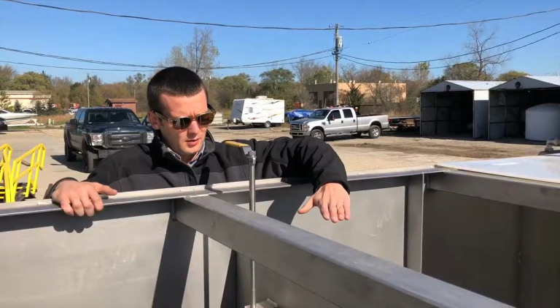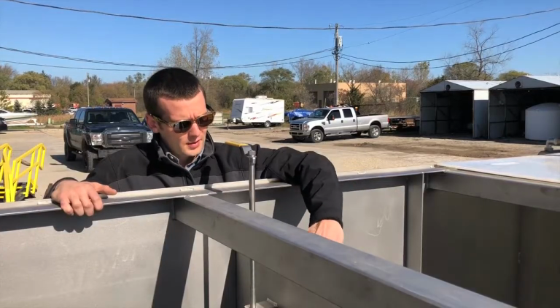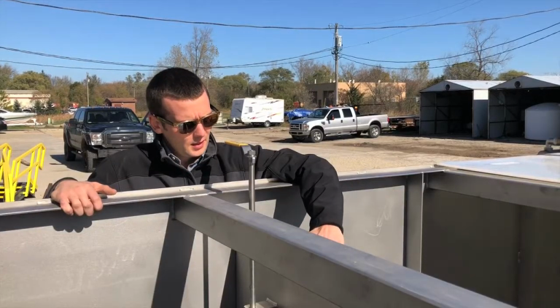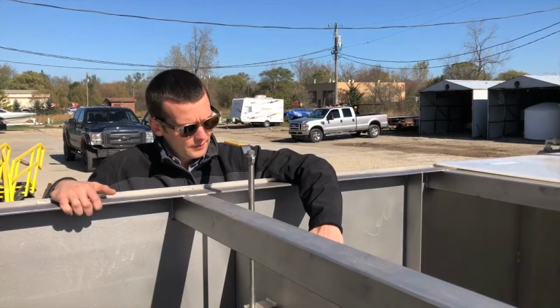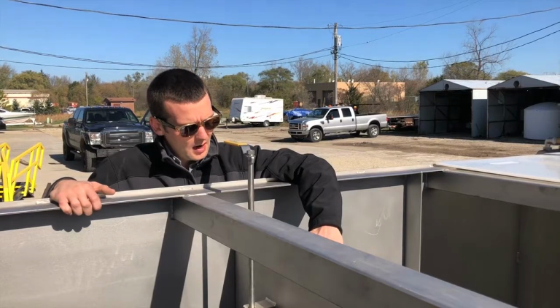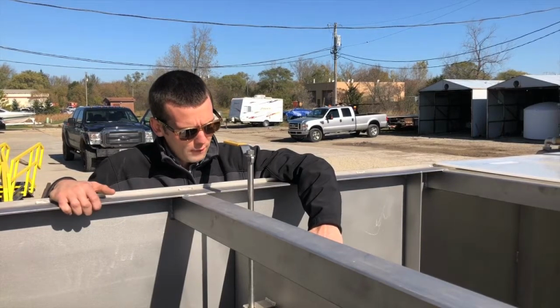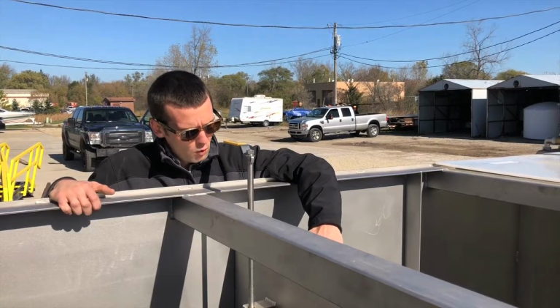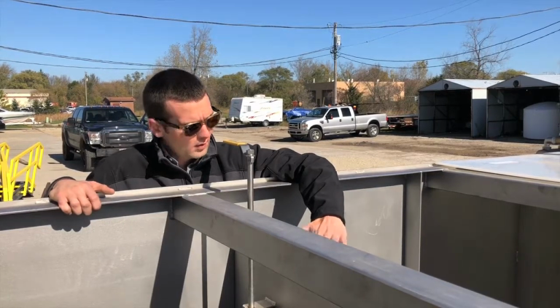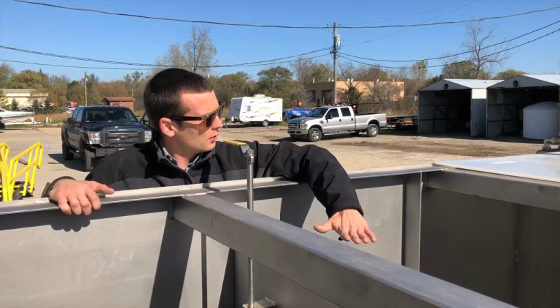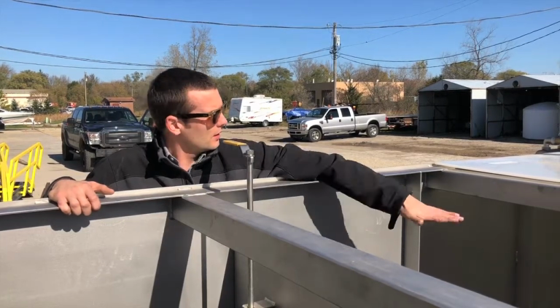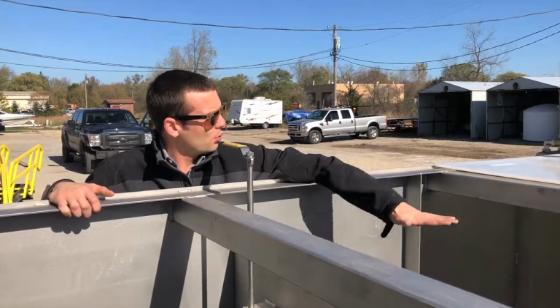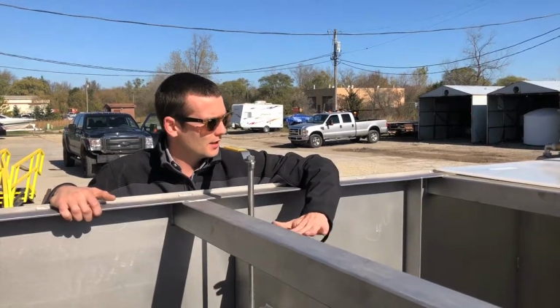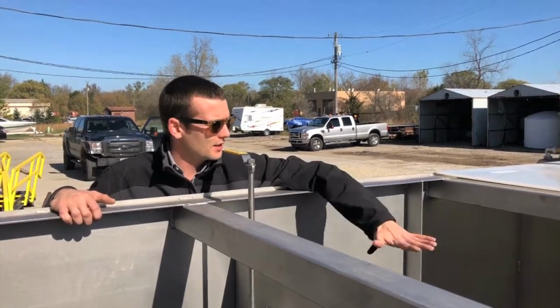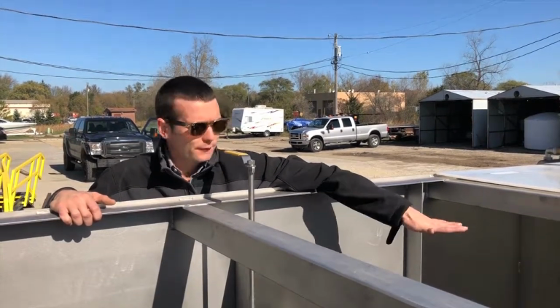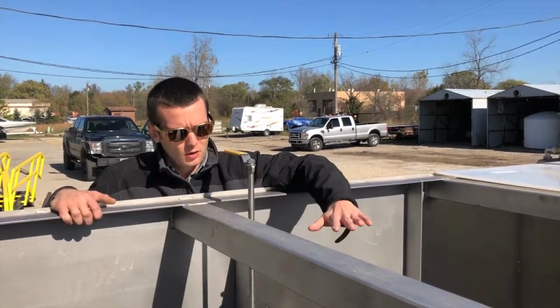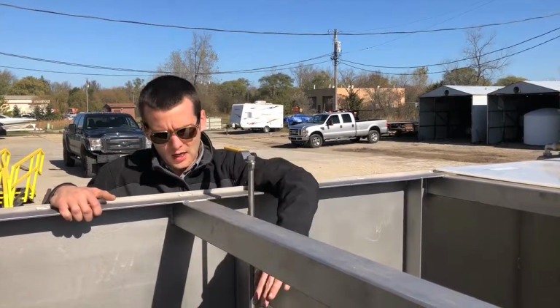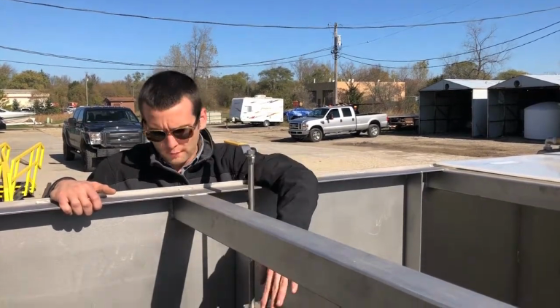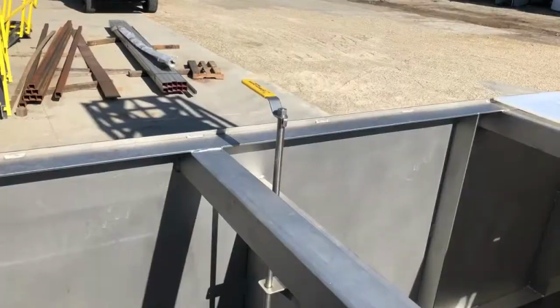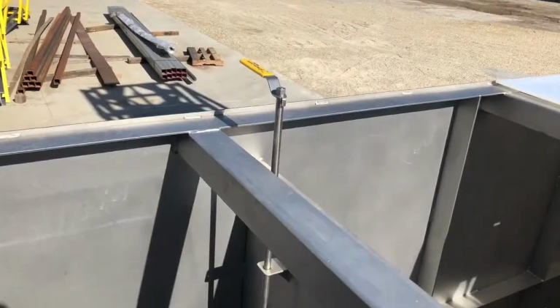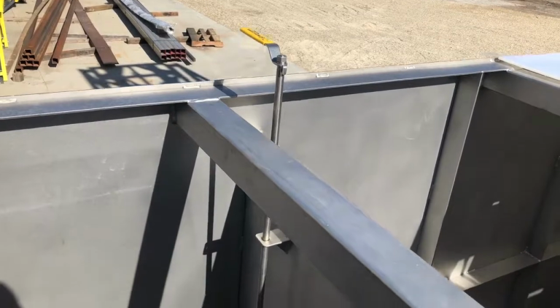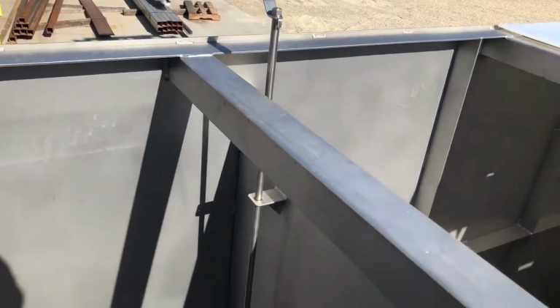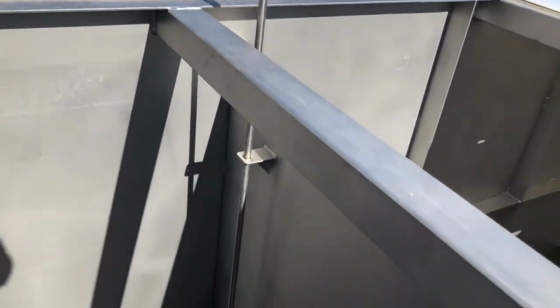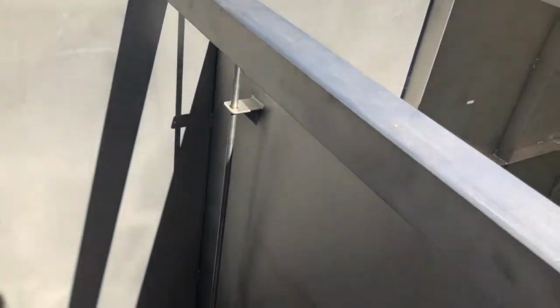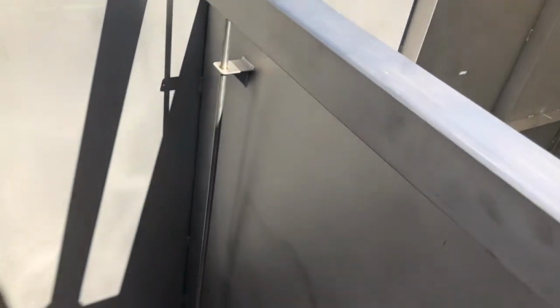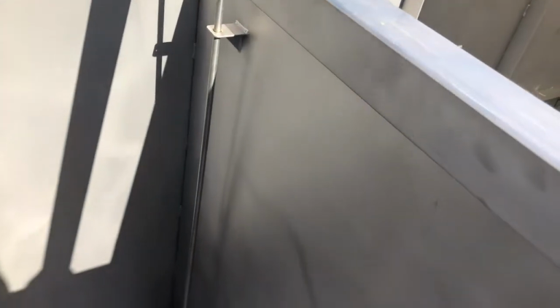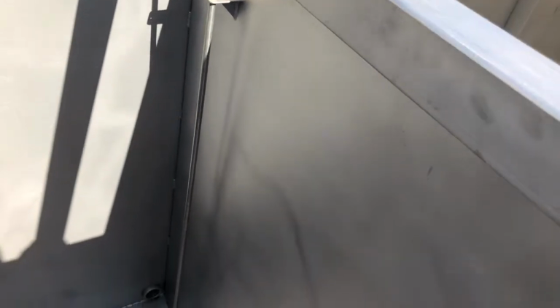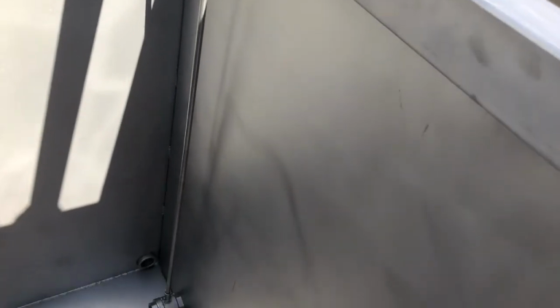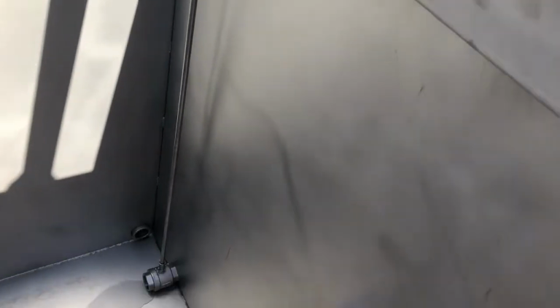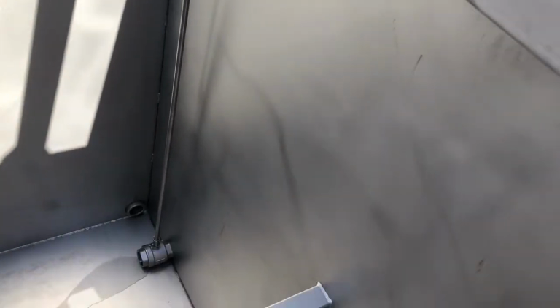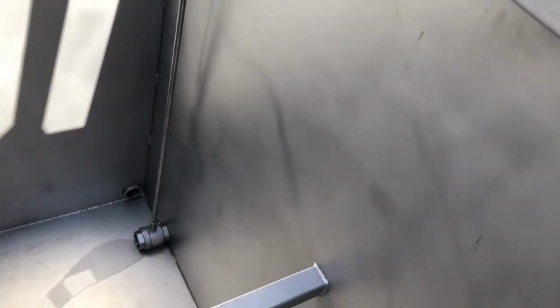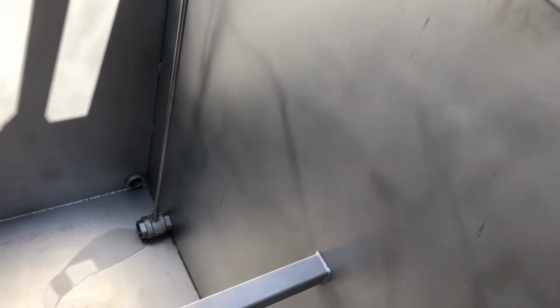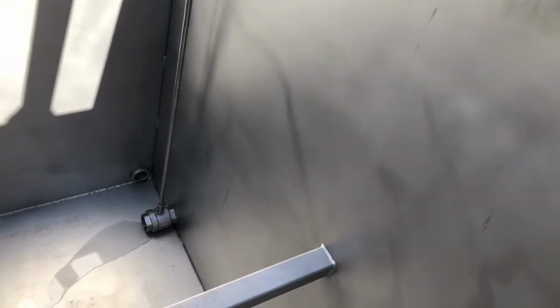You can see here we've got our overflow weir. The solution in this portion of the tank stays full and overflows into this chamber. That allows for a really simple operation without transfer pumps or dump valves.